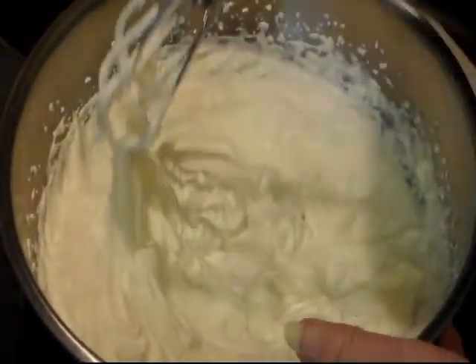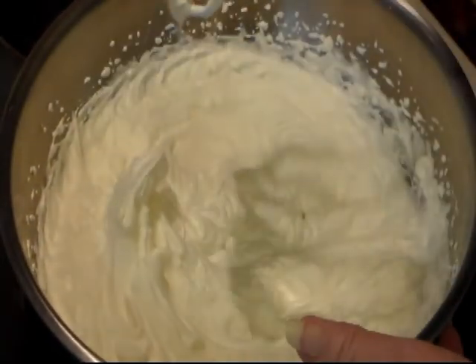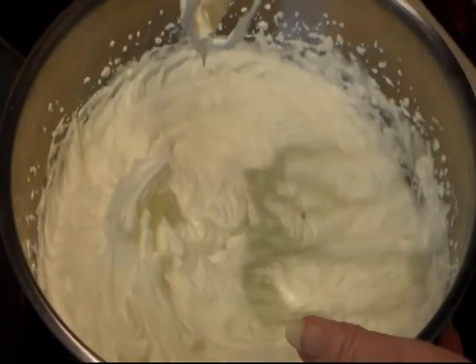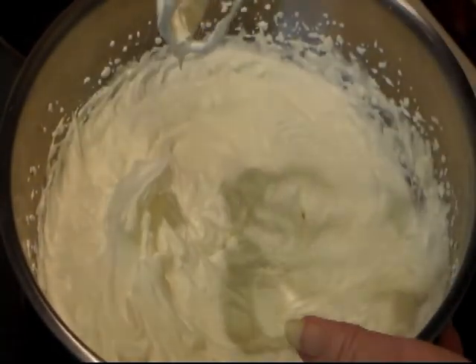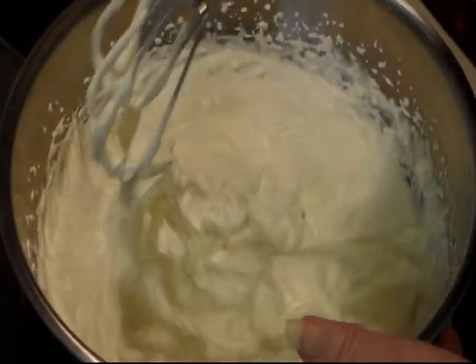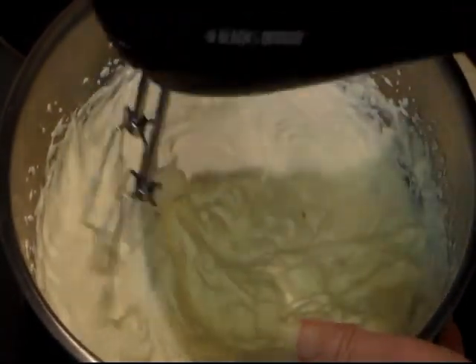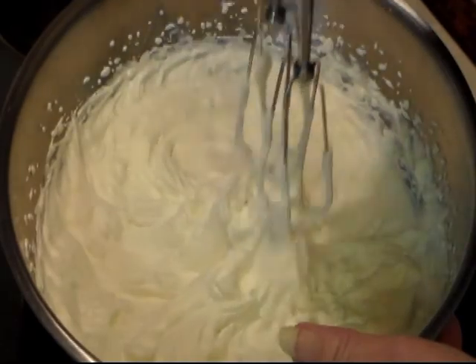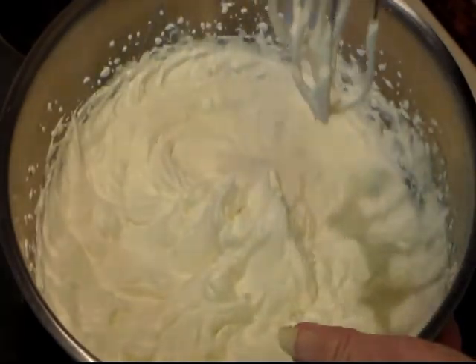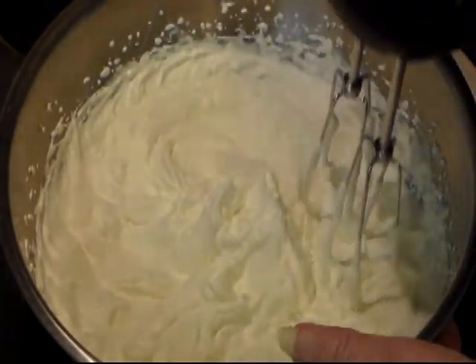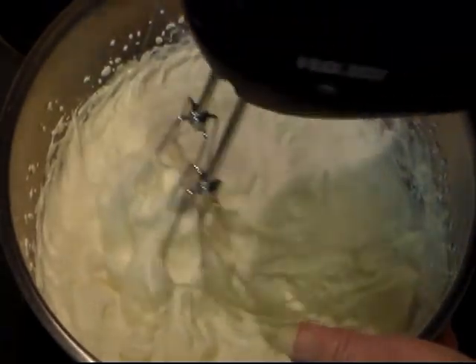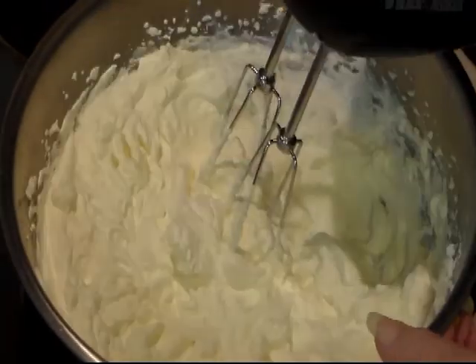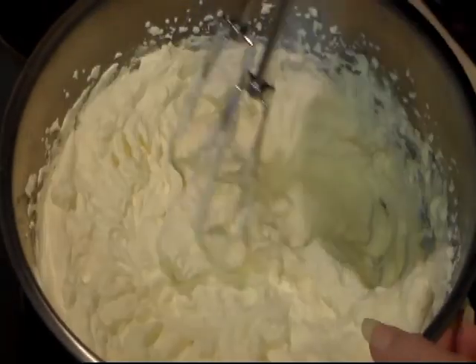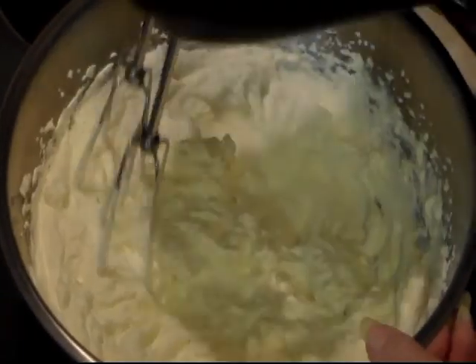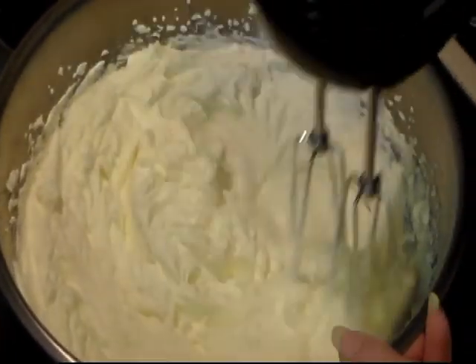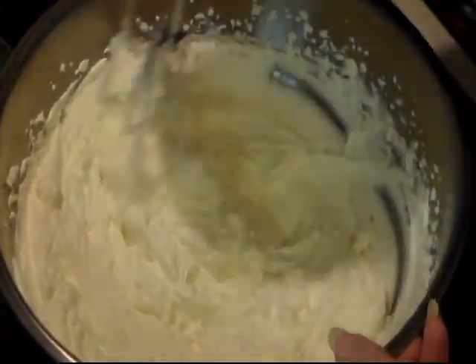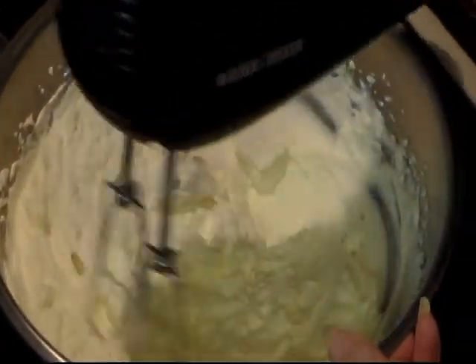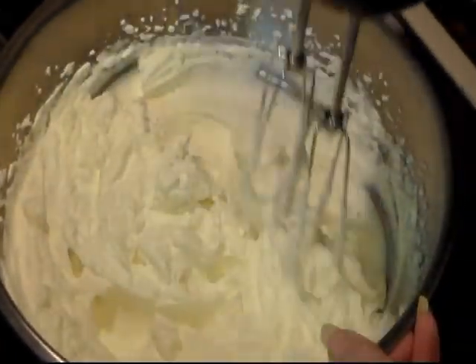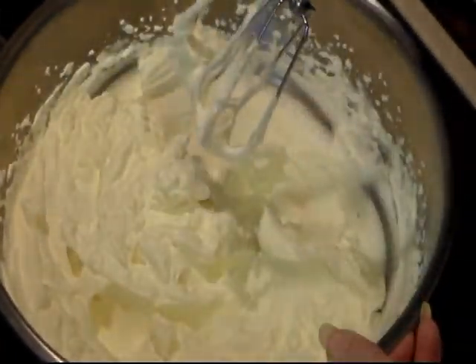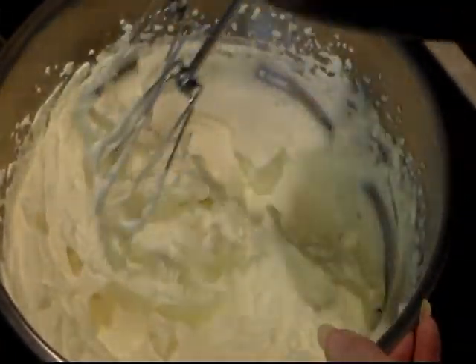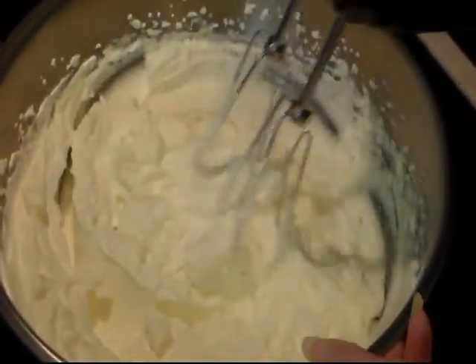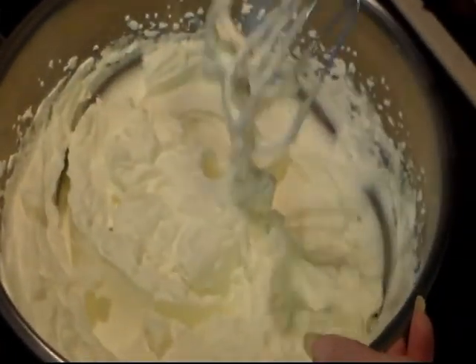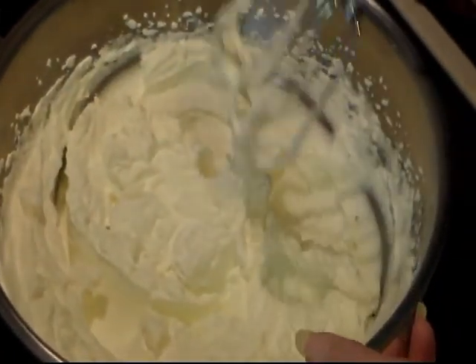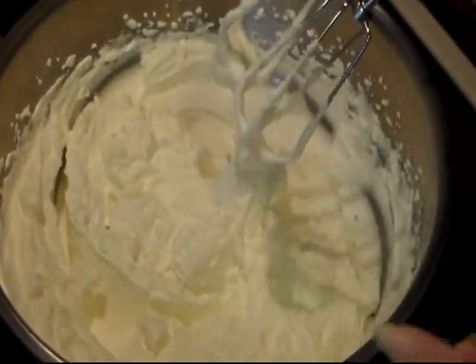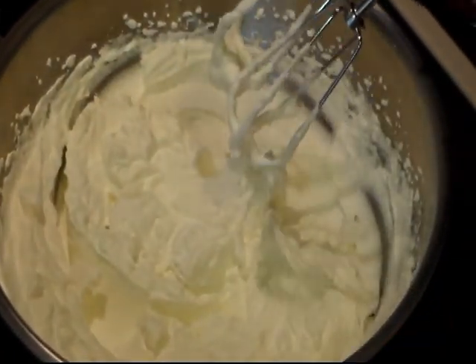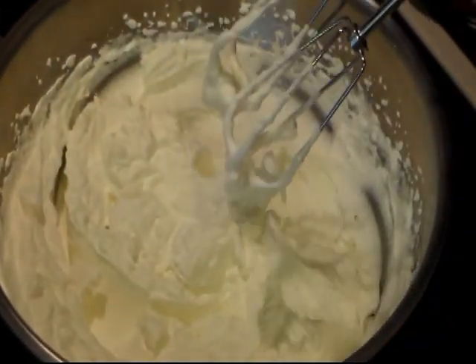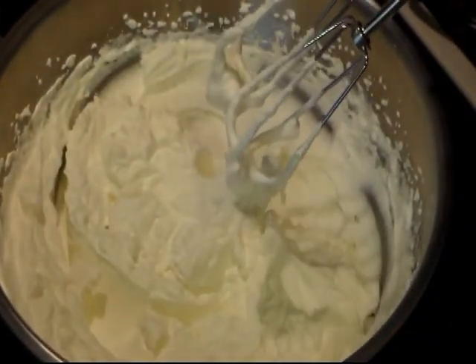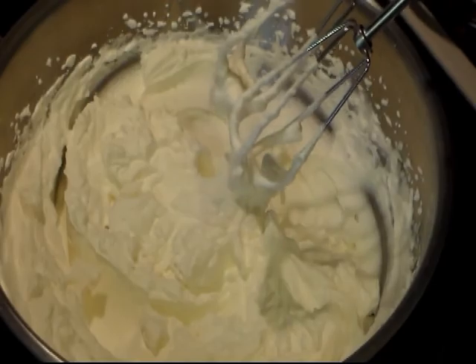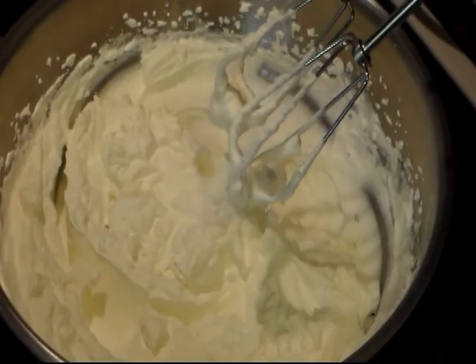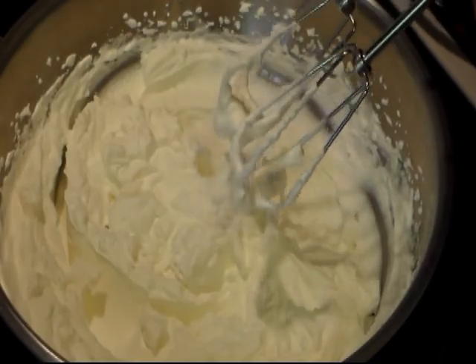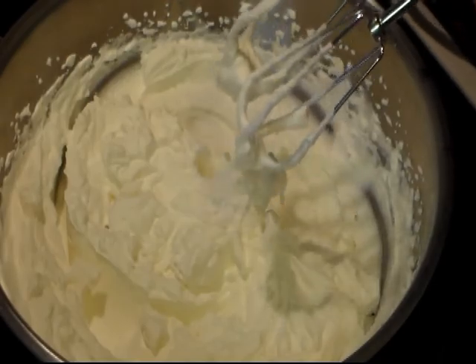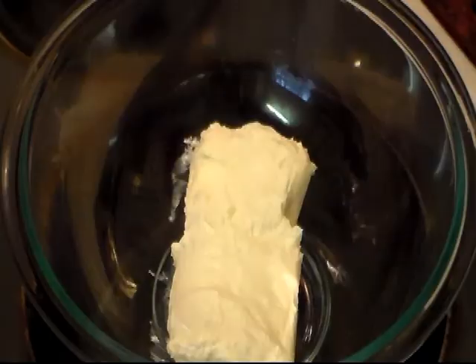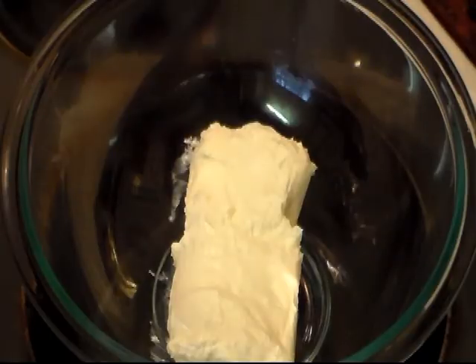Alright, that looks good. I'm just gonna set this in the refrigerator and move on to the next step.